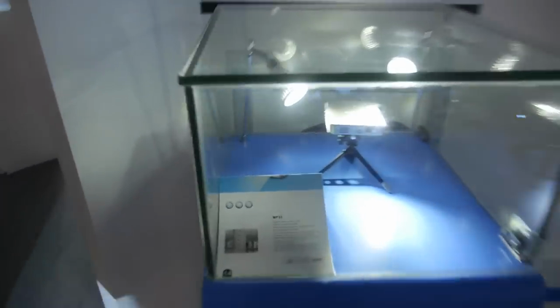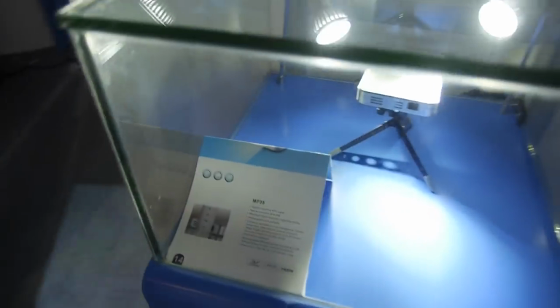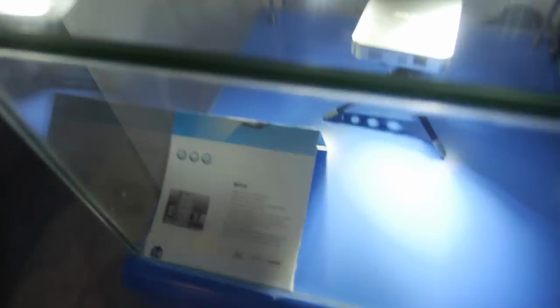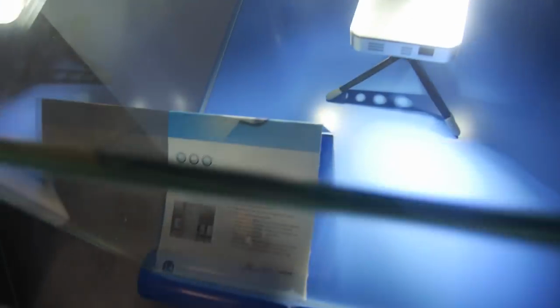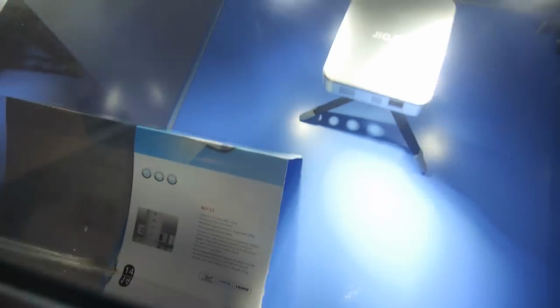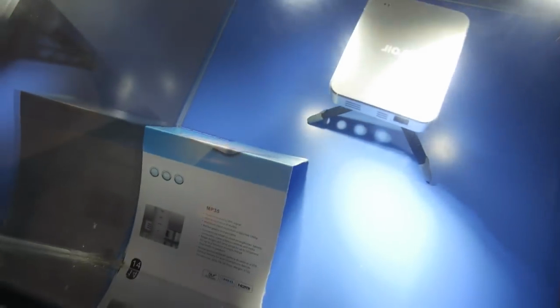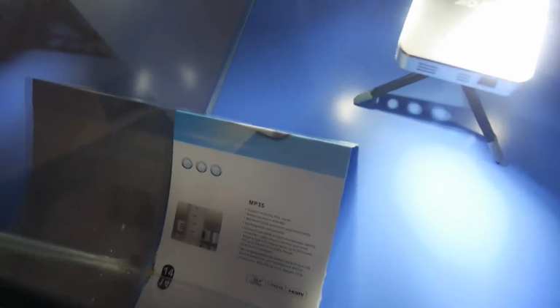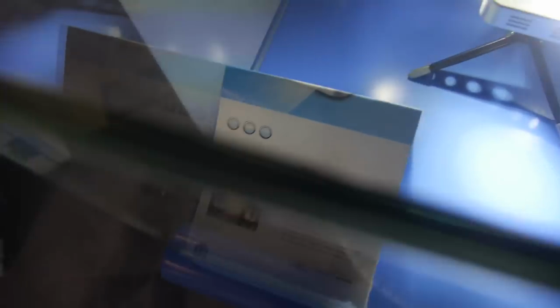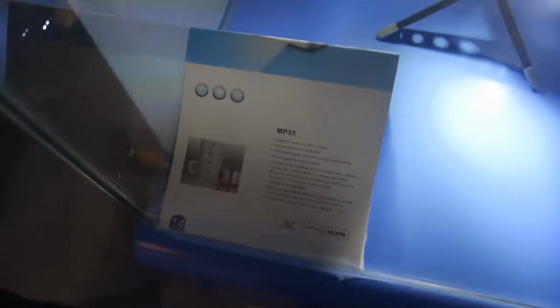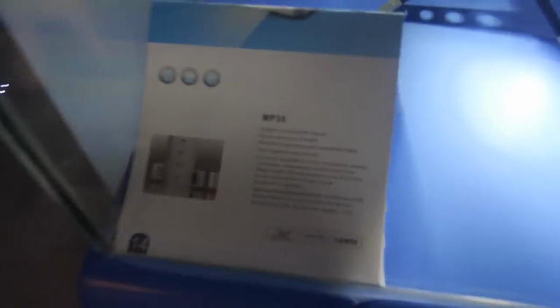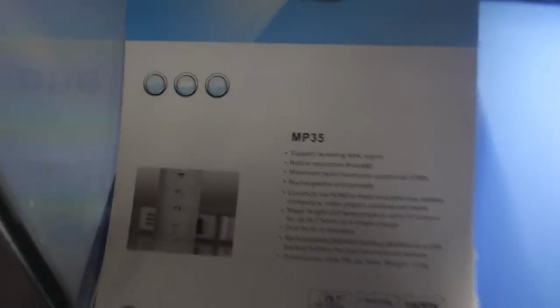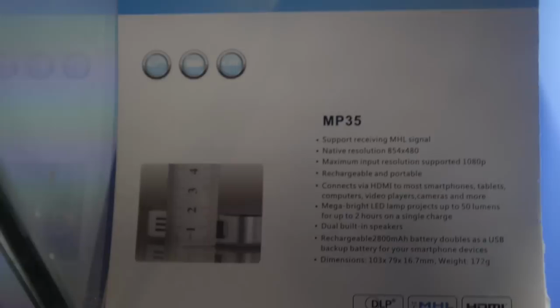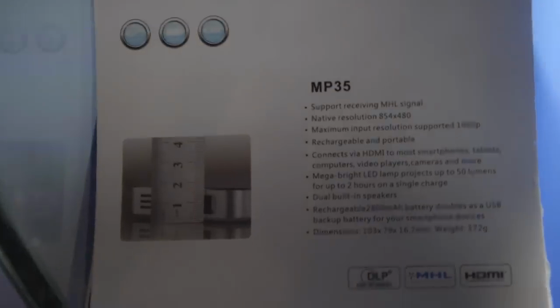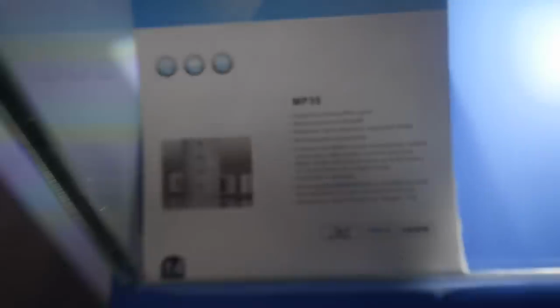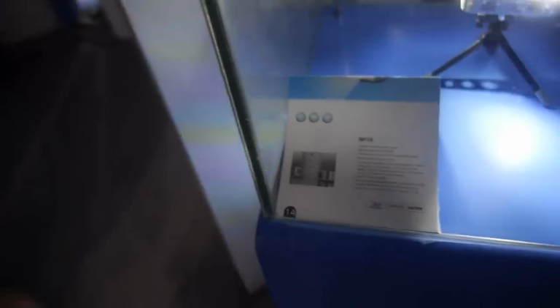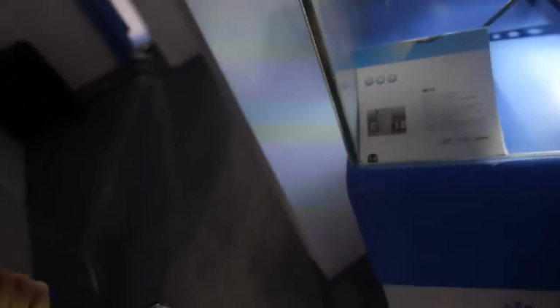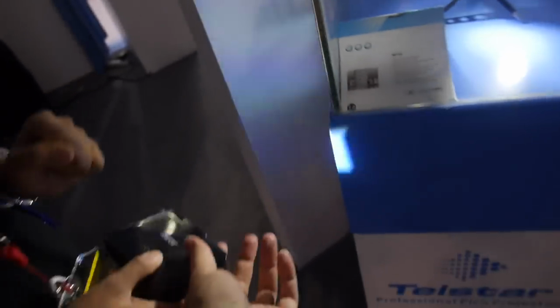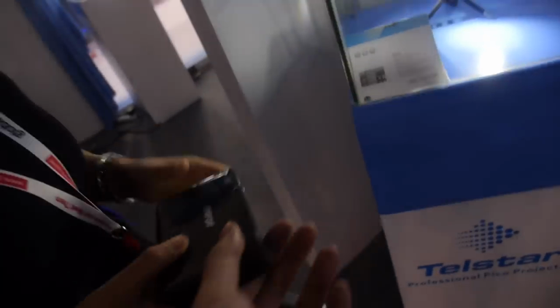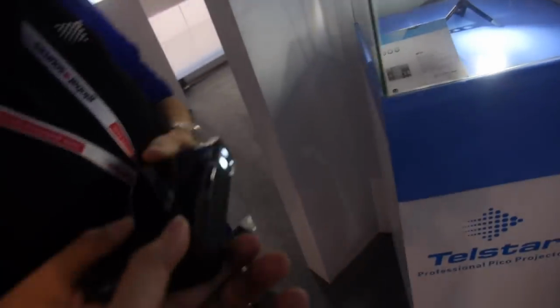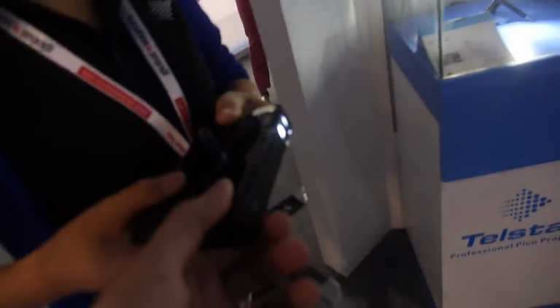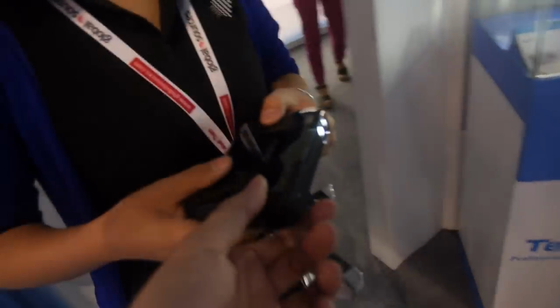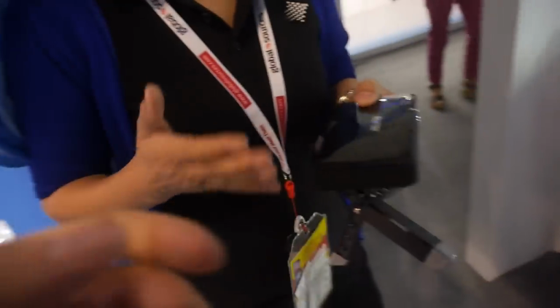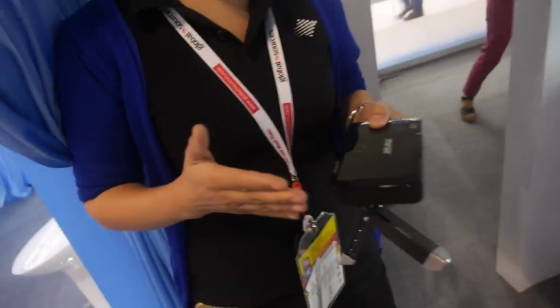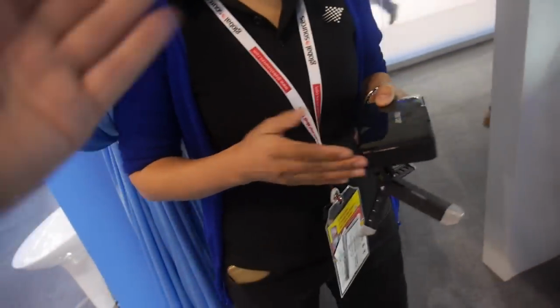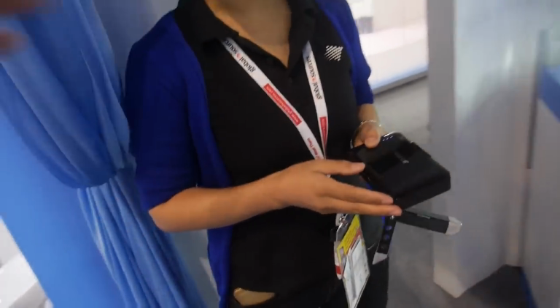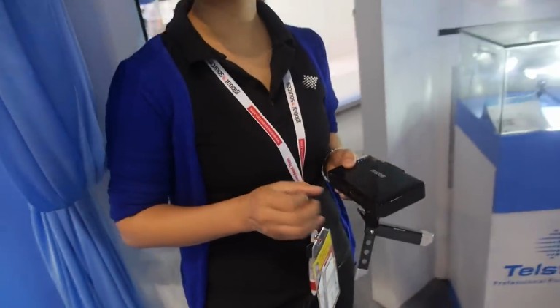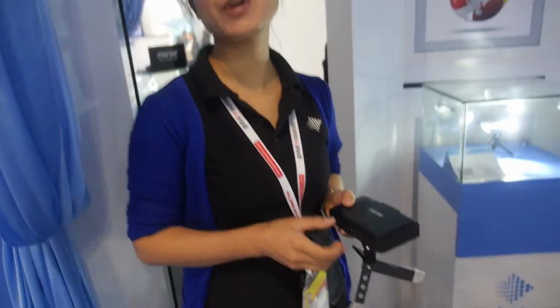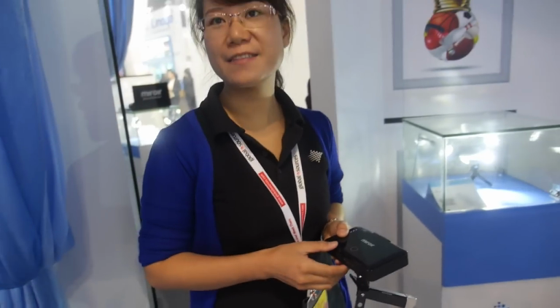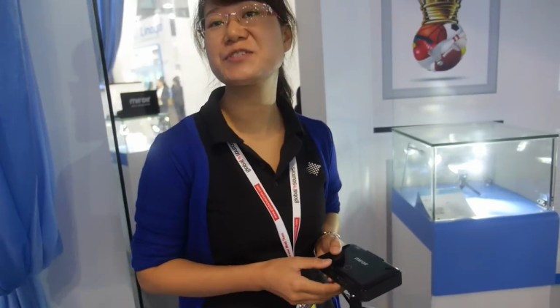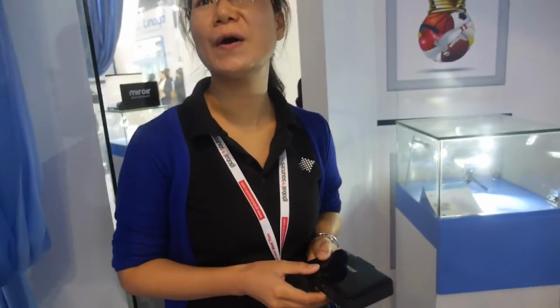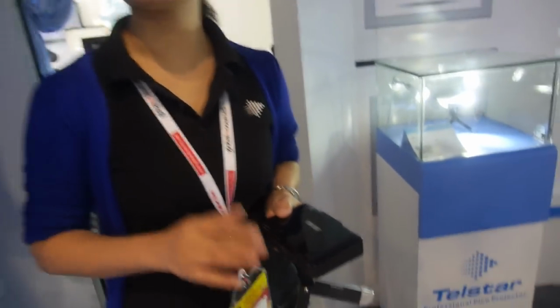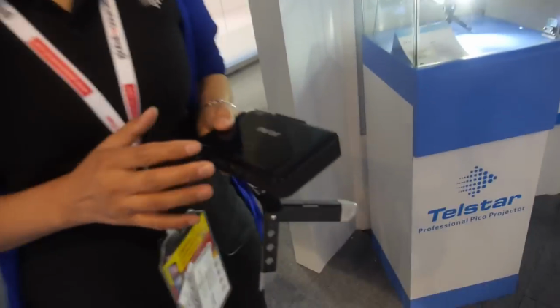We also have a smaller one — this one is 50 lumens. The retail price for the larger one is $399 US dollars from Apple.